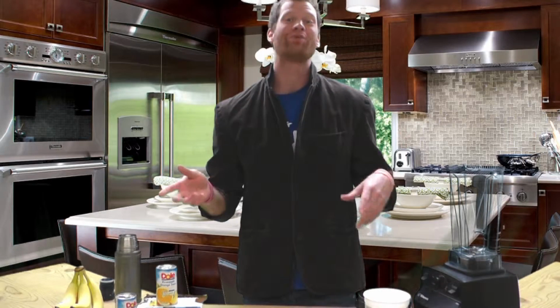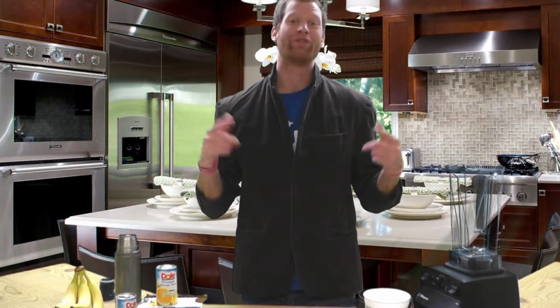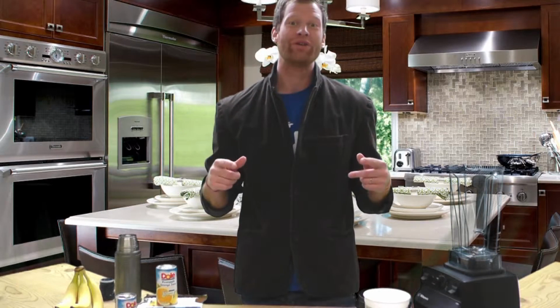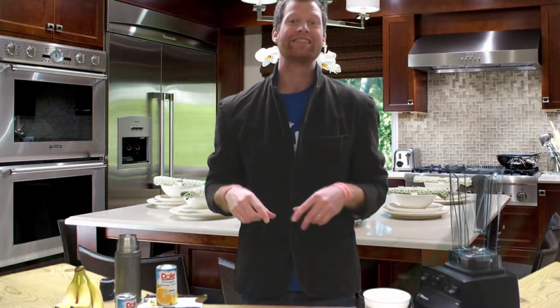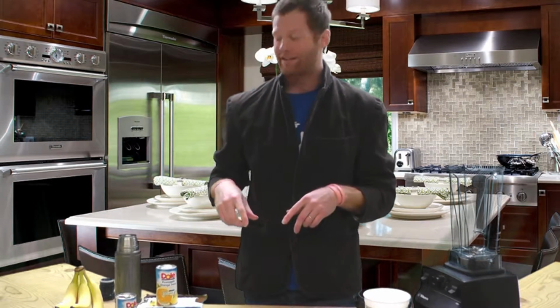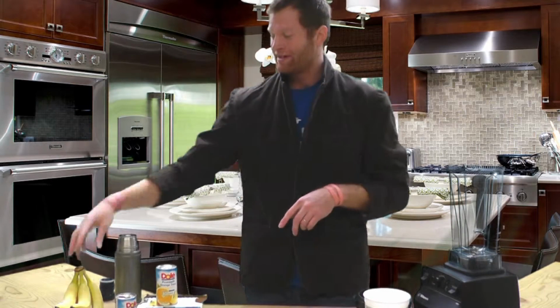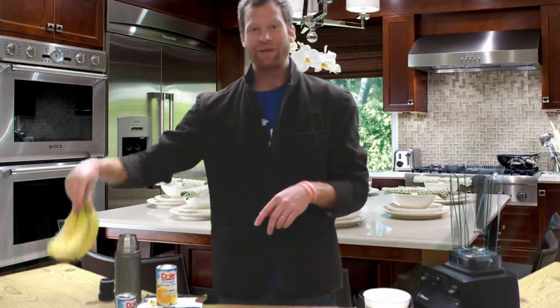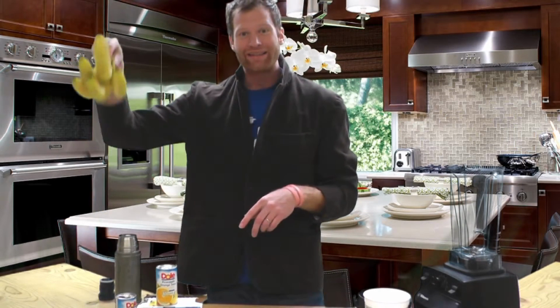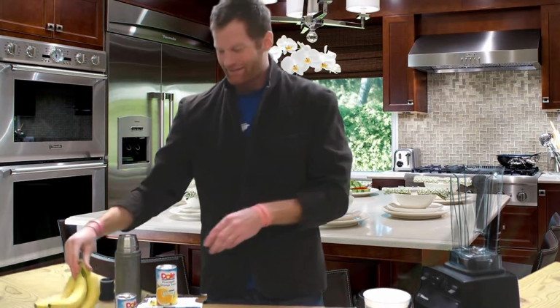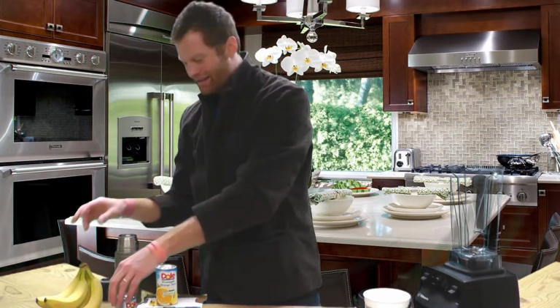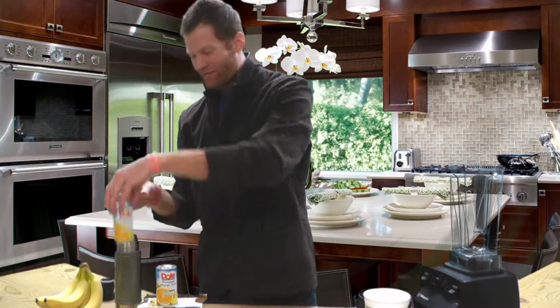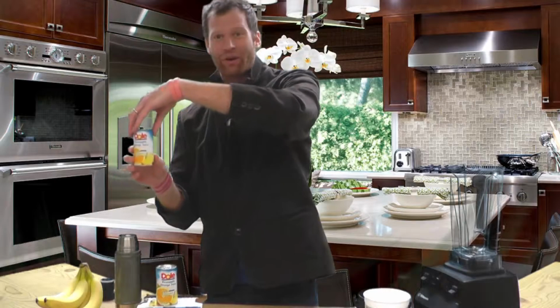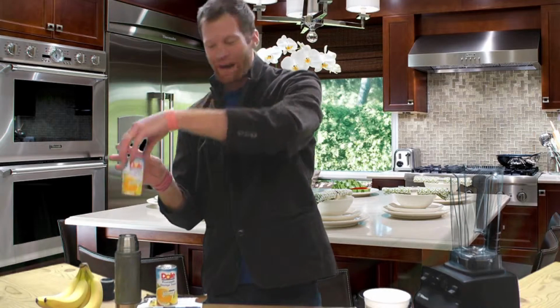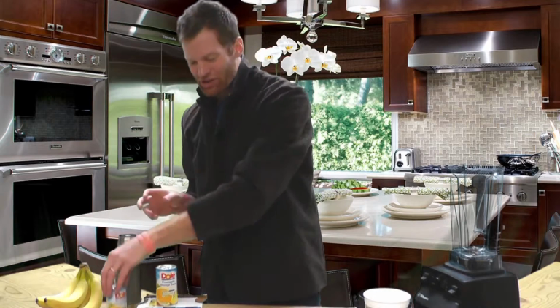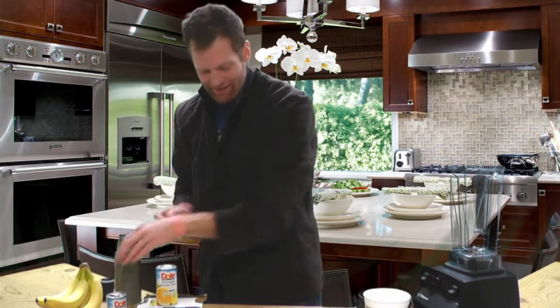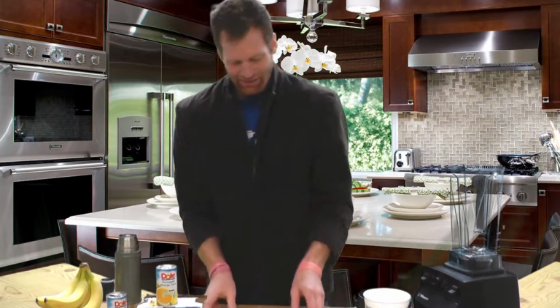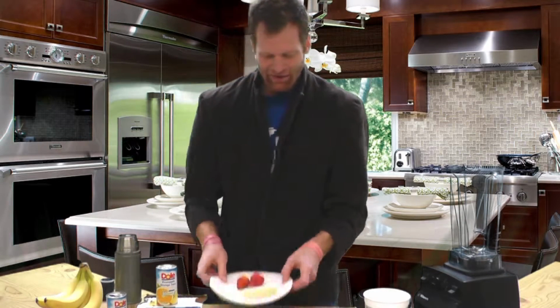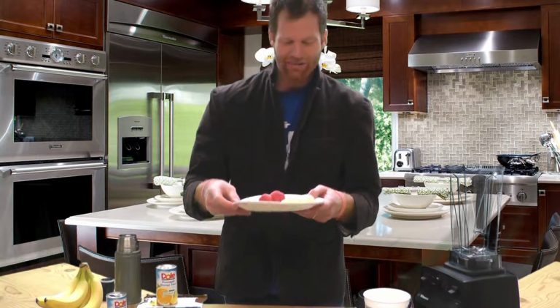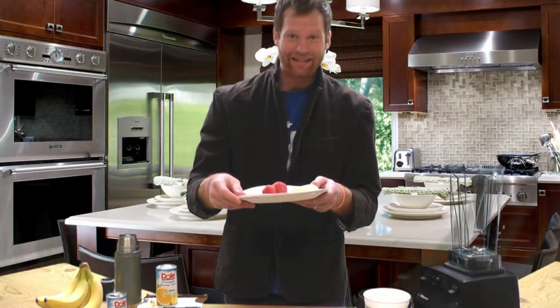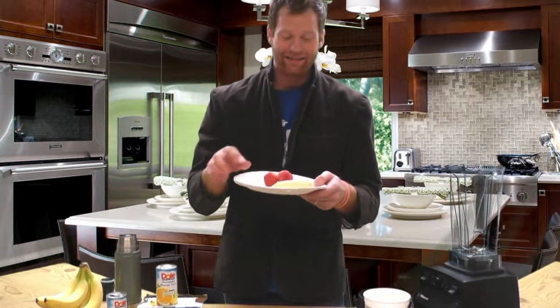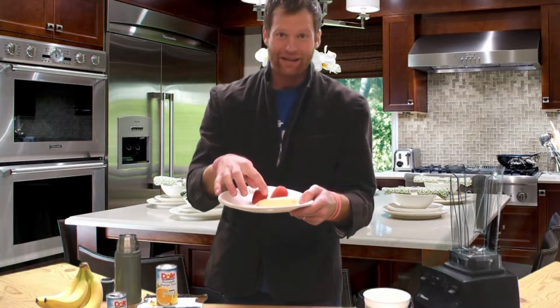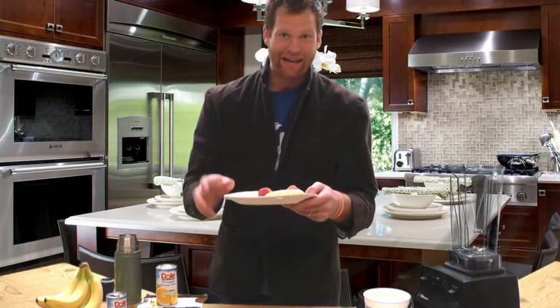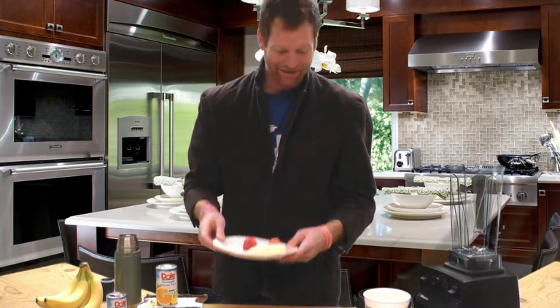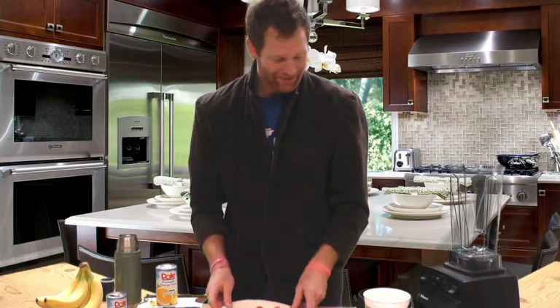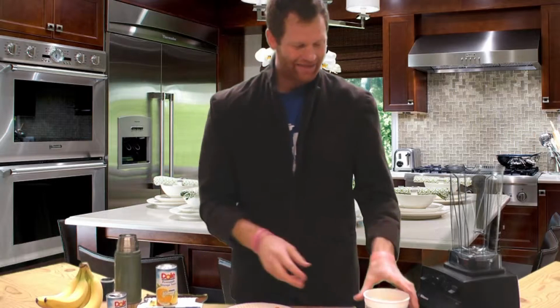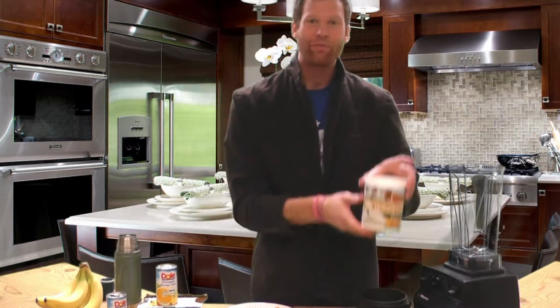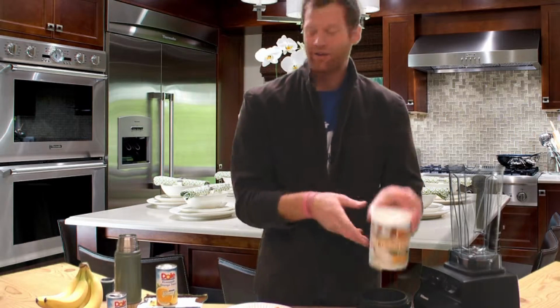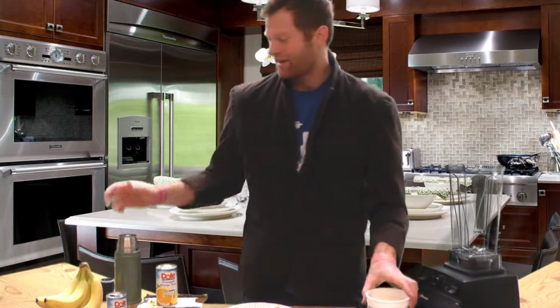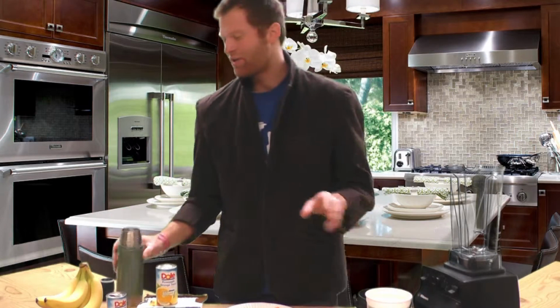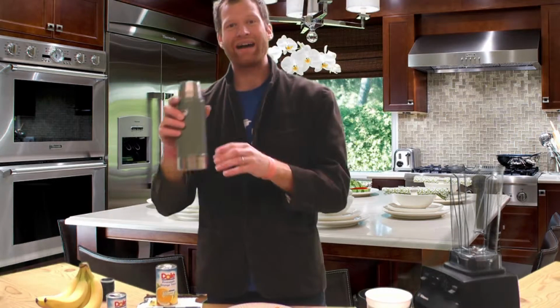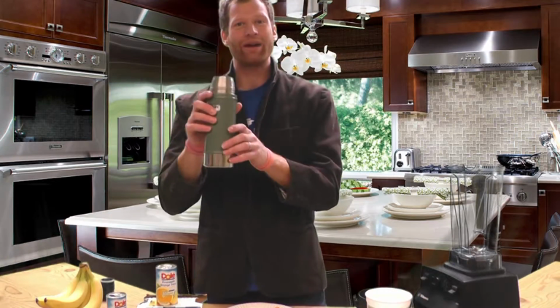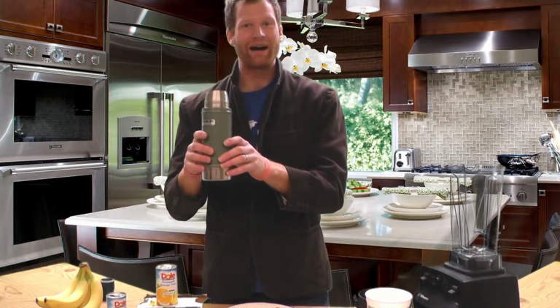So without further ado, let's get started. We have bananas. We have our nice little orange pineapple juice. We have strawberries. You see the banana there also? And then plain yogurt. And also, we have ice and water for body.